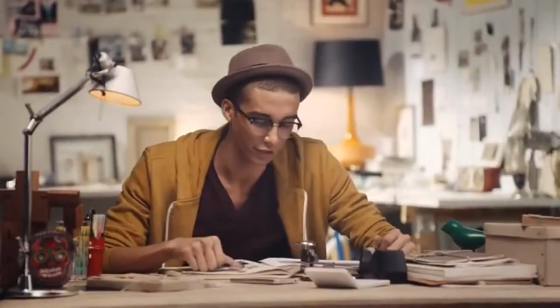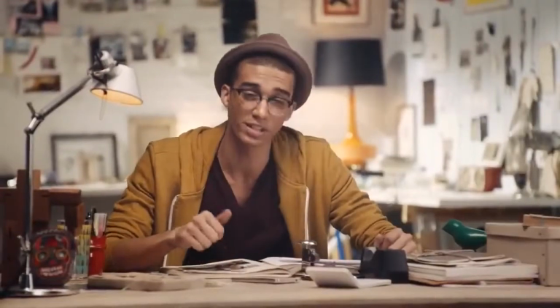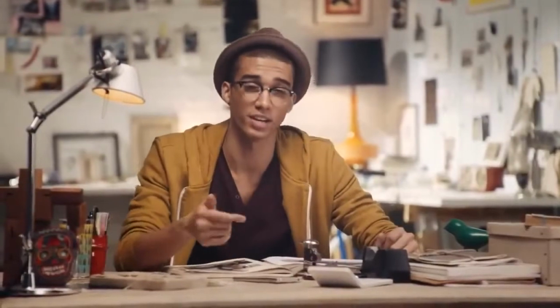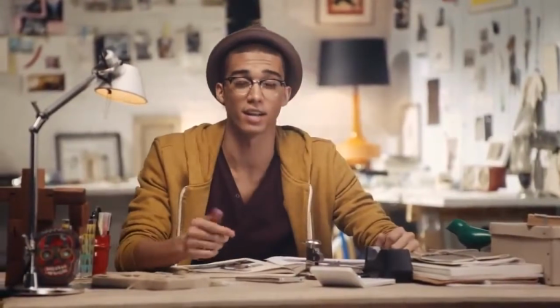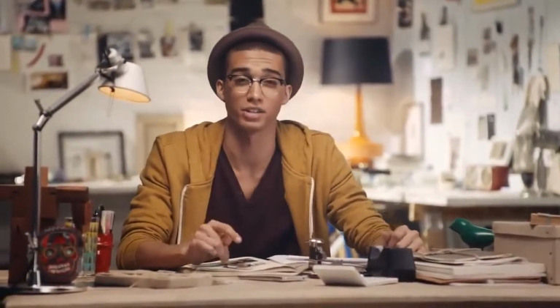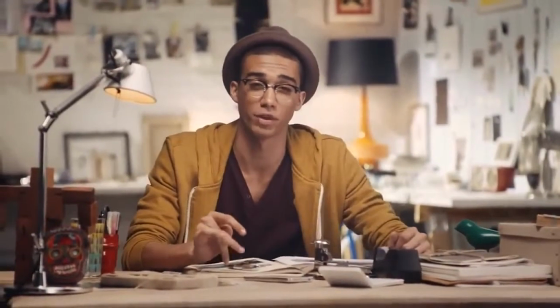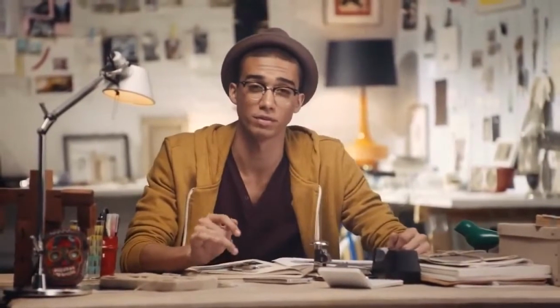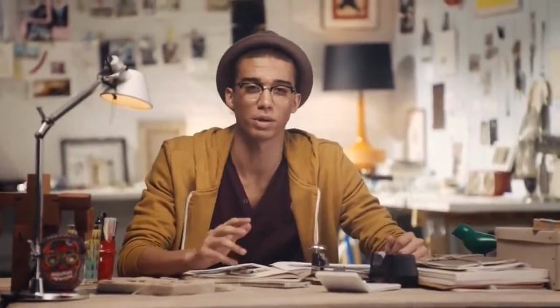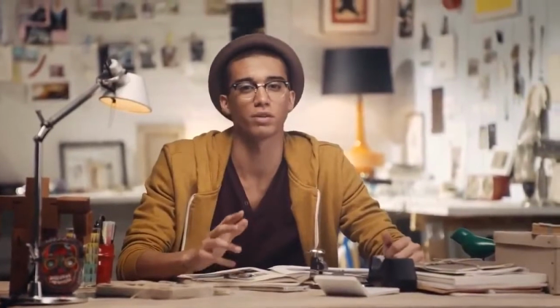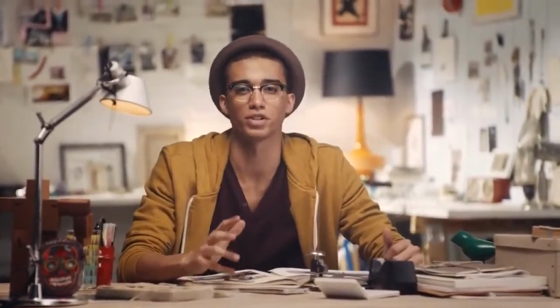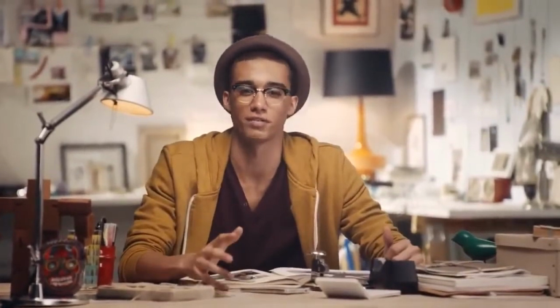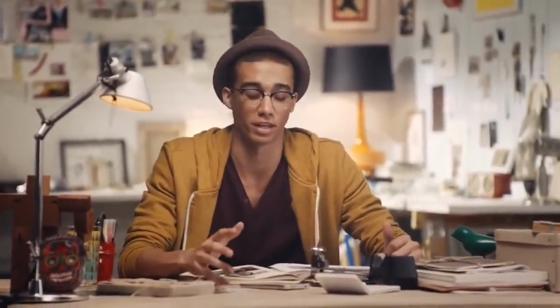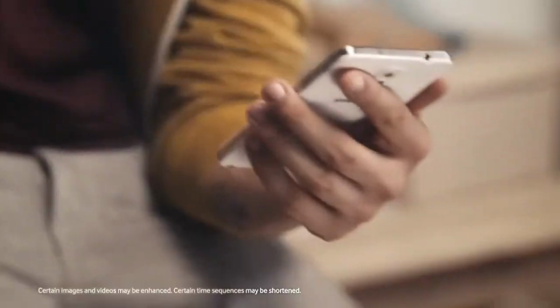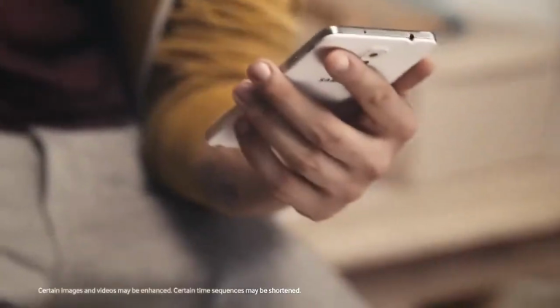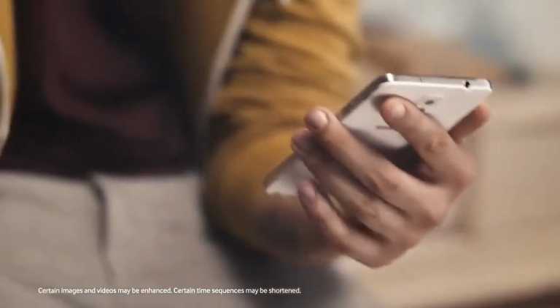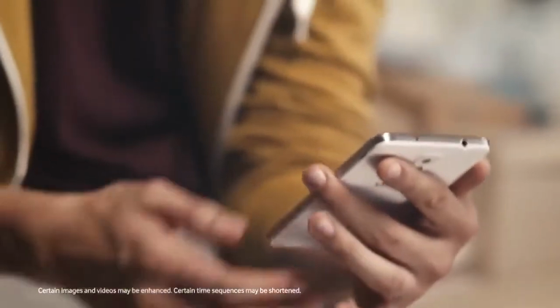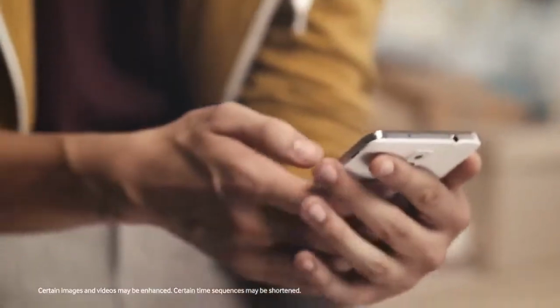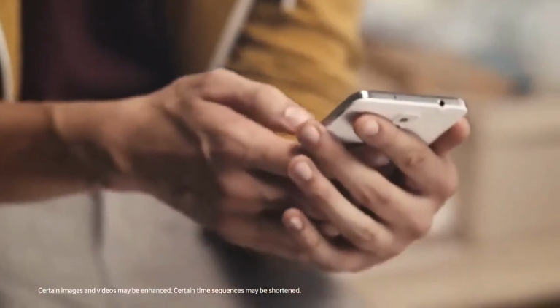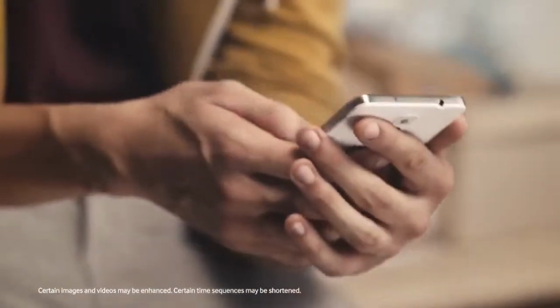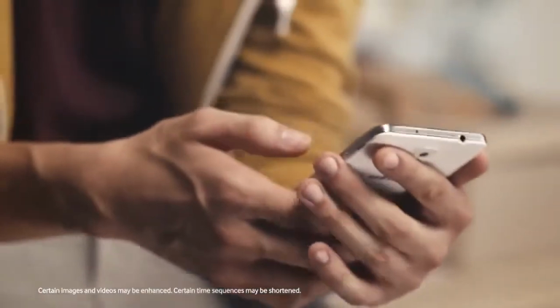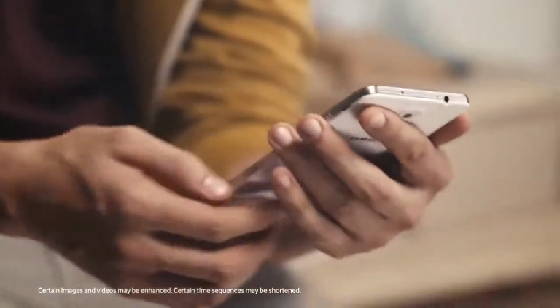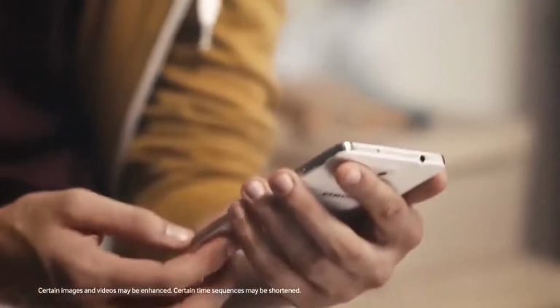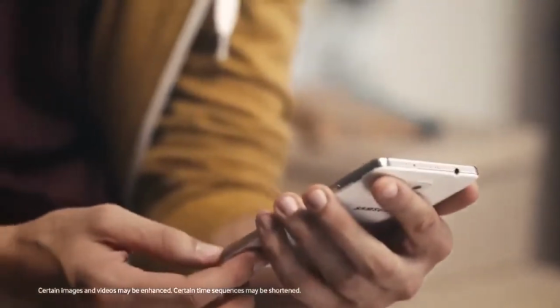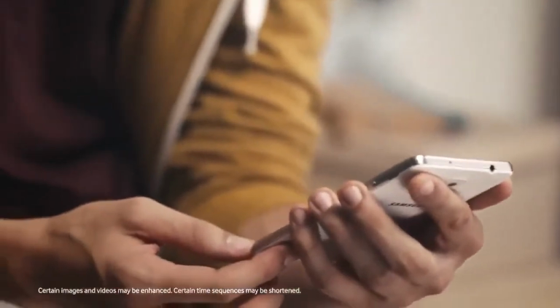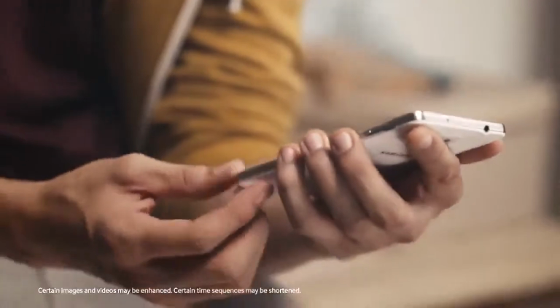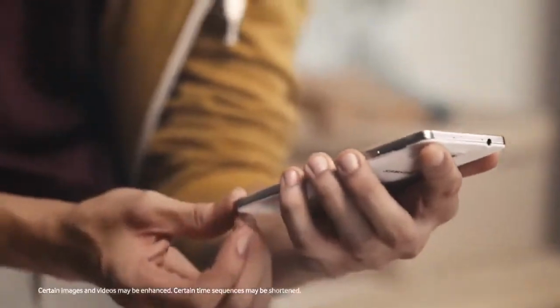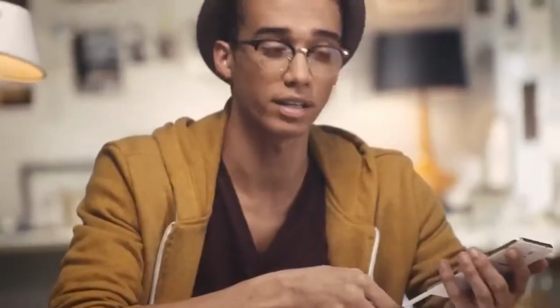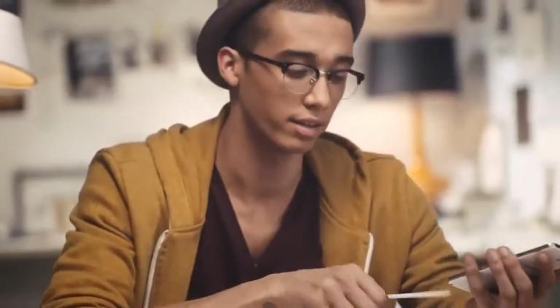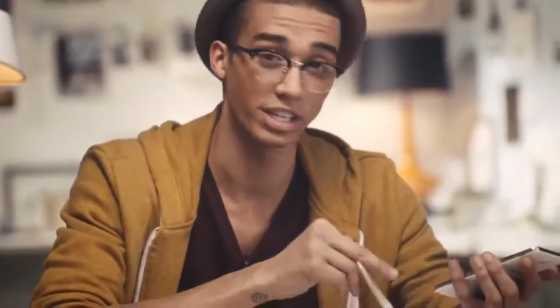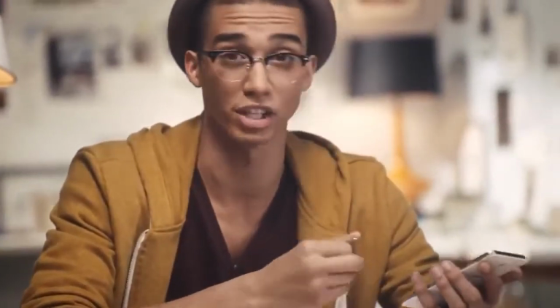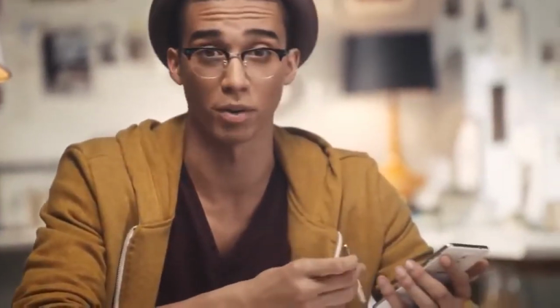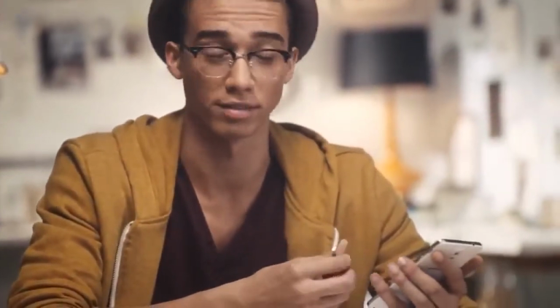If you browse the internet a lot on your smartphone, you probably know the frustrating feeling of copying and pasting URLs, making notes, and screen grabbing images. Luckily, there's an easier and better way.